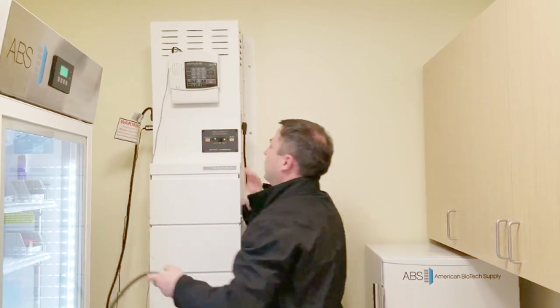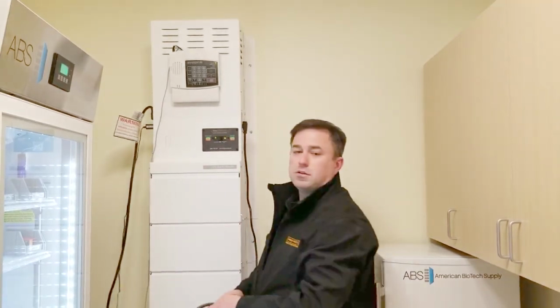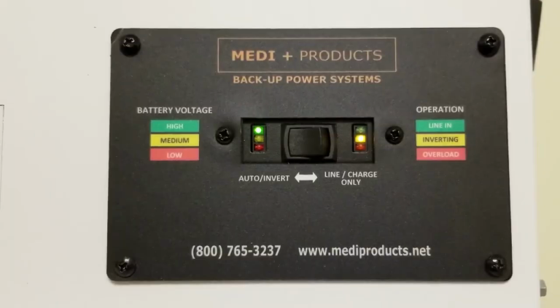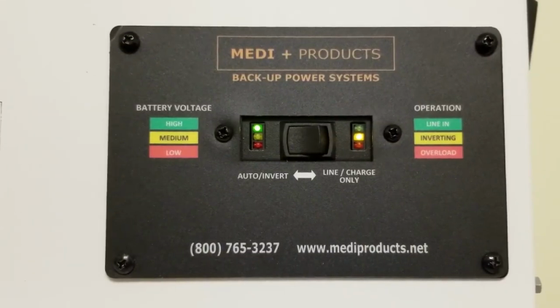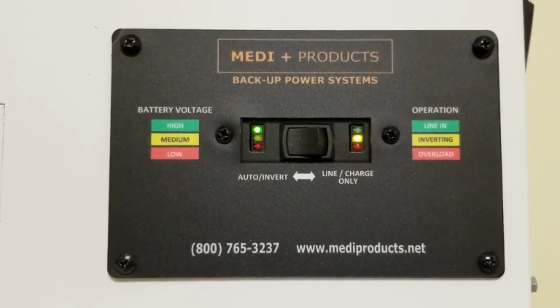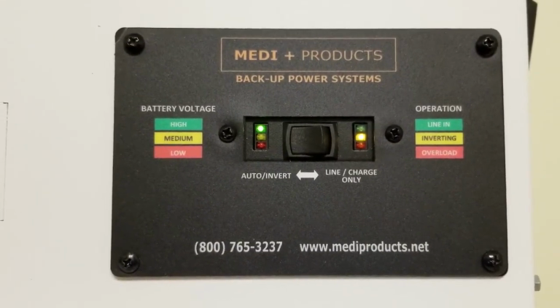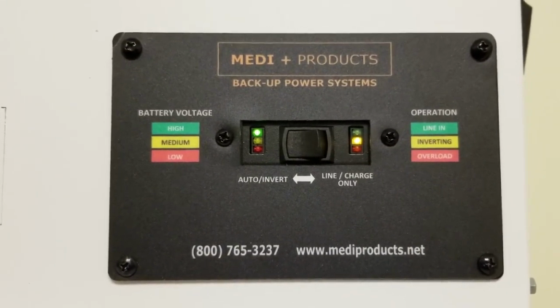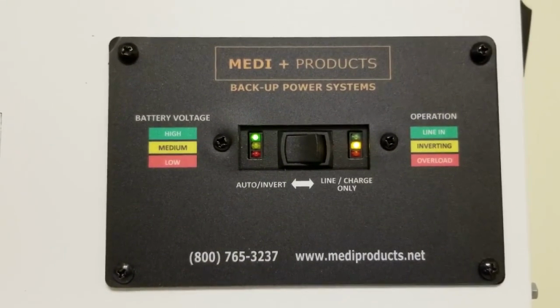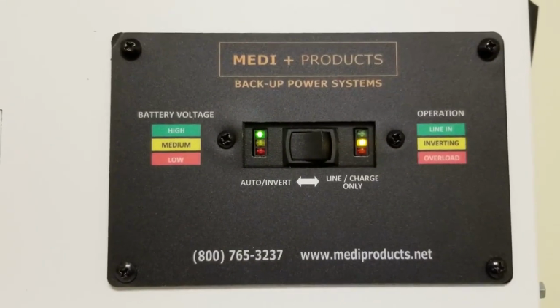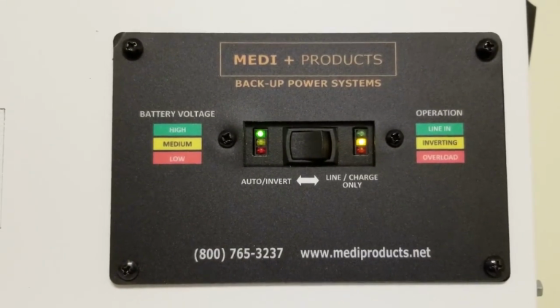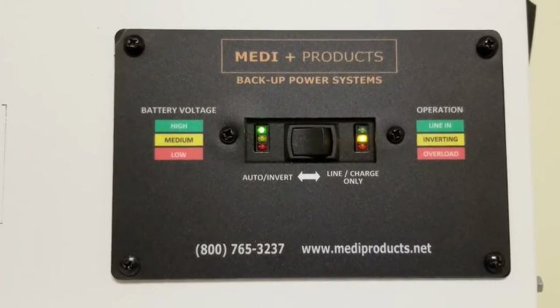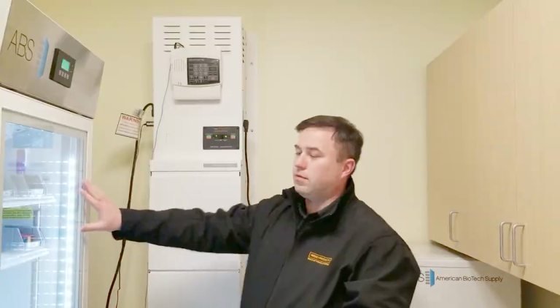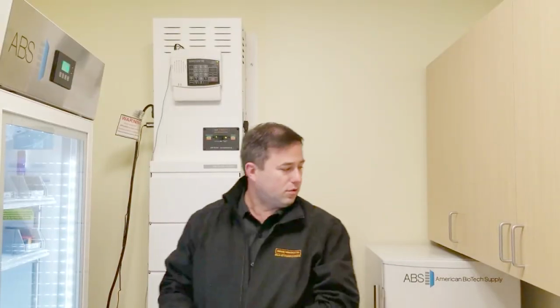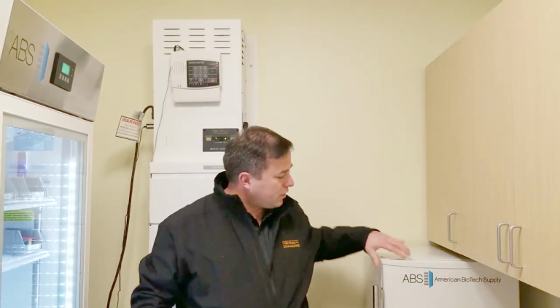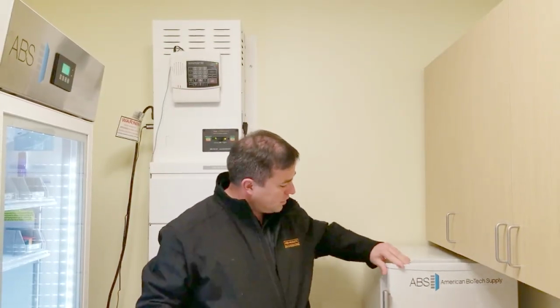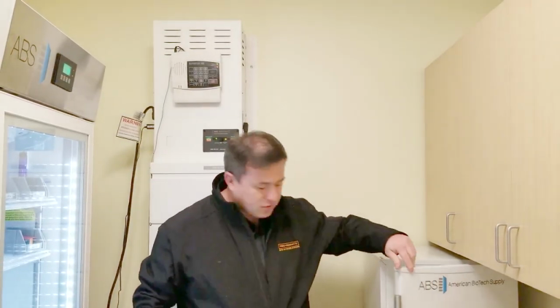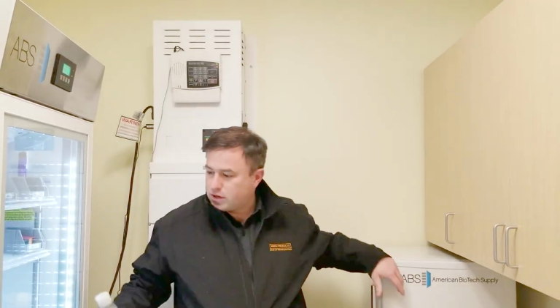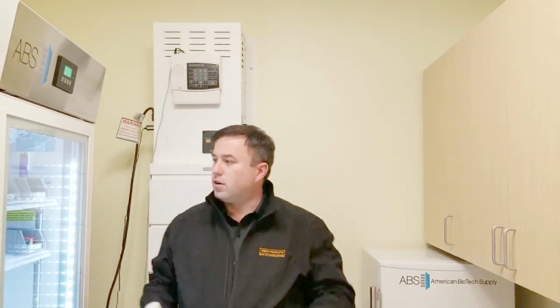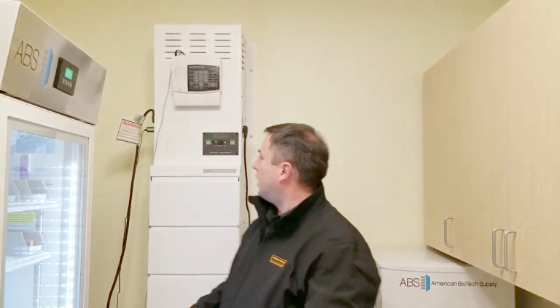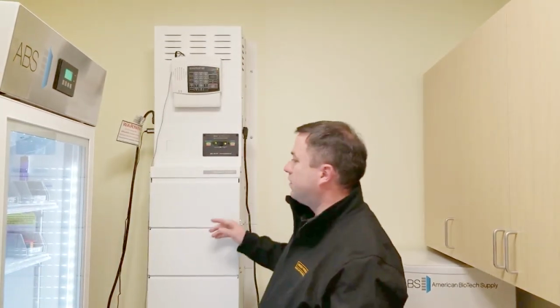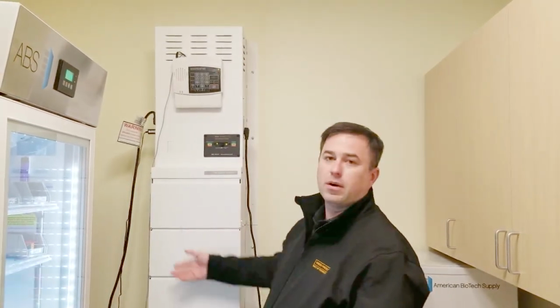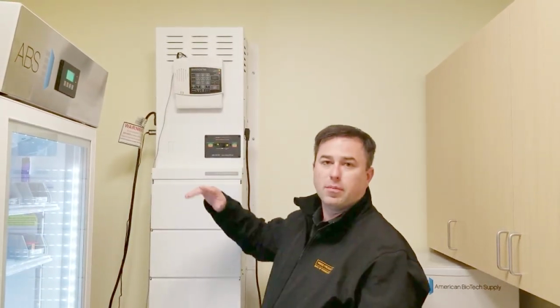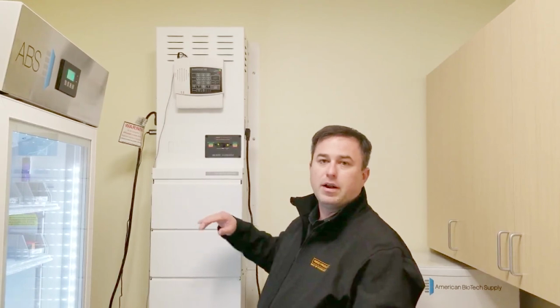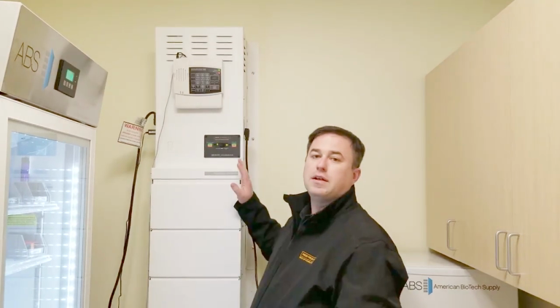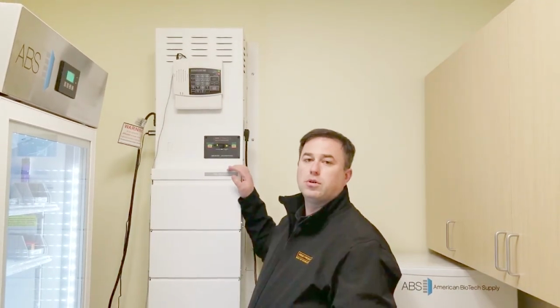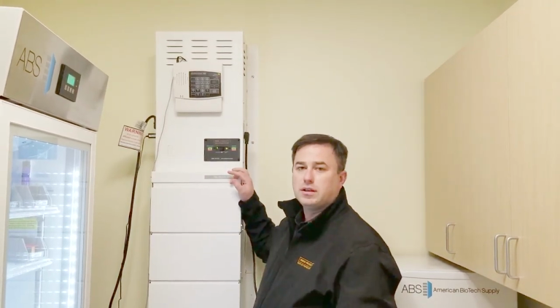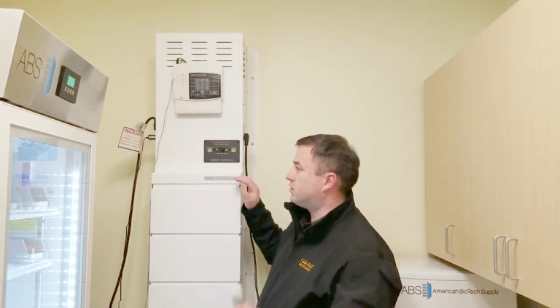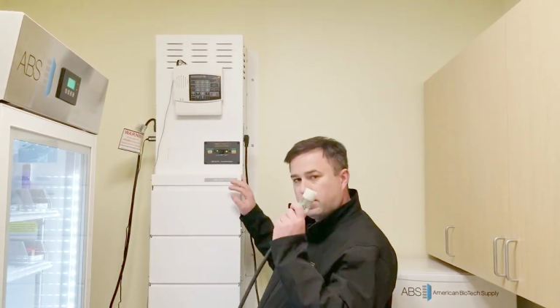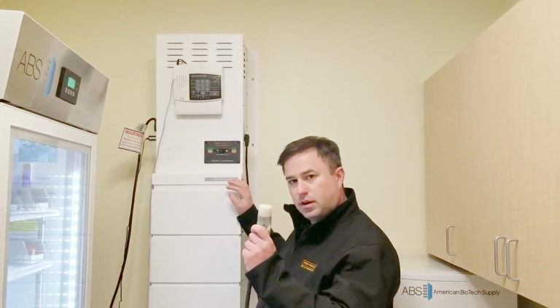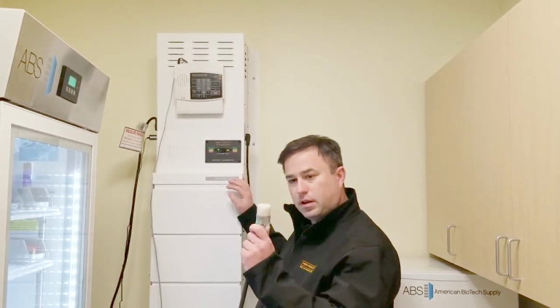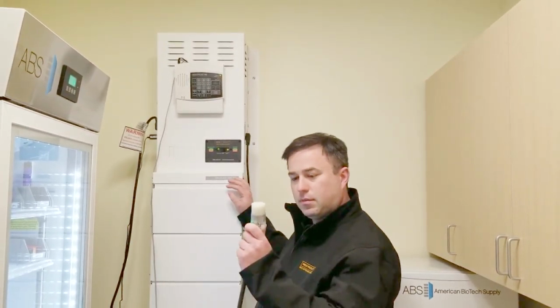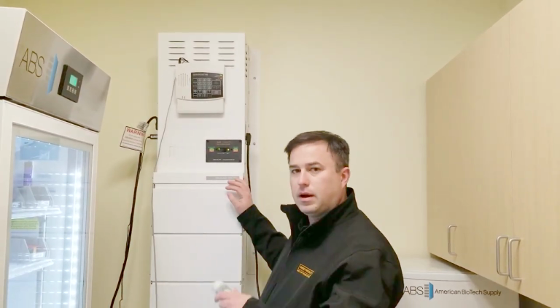Now it's switched over to invert mode. We're basically inverting power now, and notice your refrigerators and freezers are all still on — they're being powered from the battery. And that's a short weekly test, just a matter of unplugging the input power.